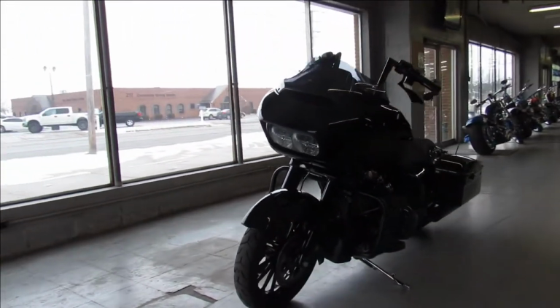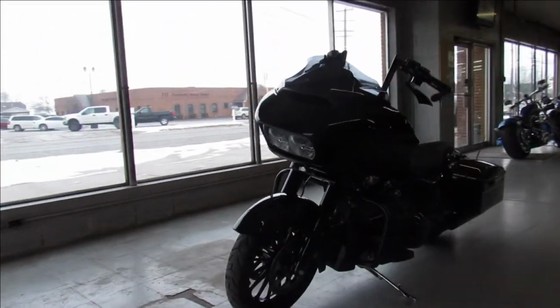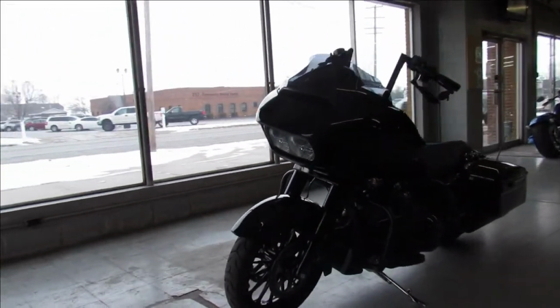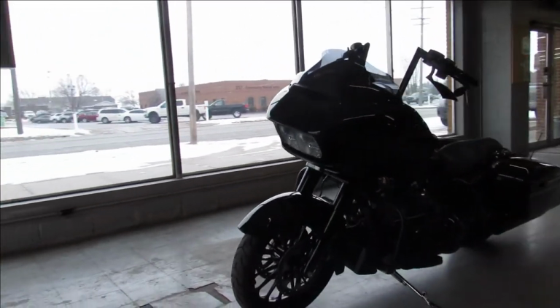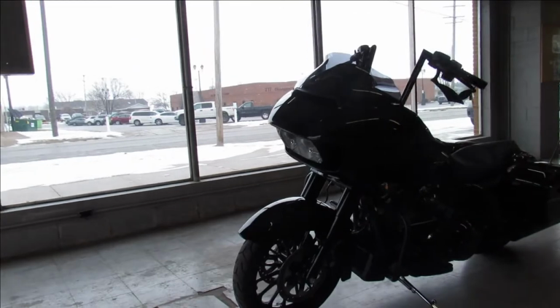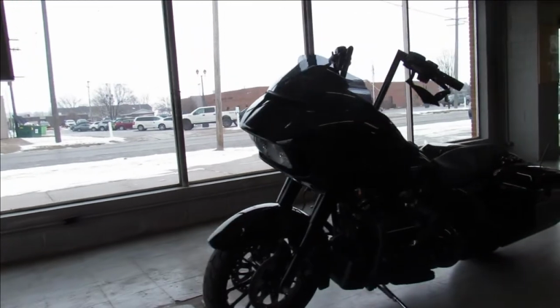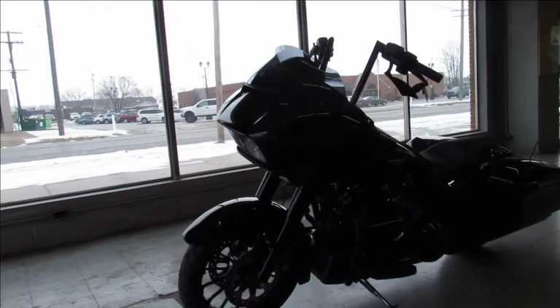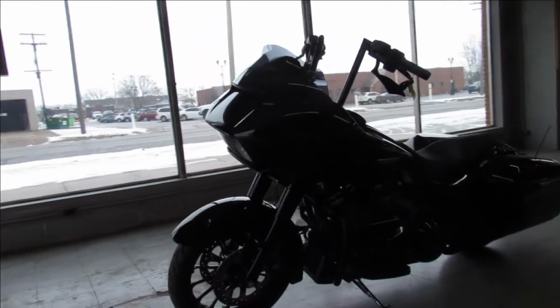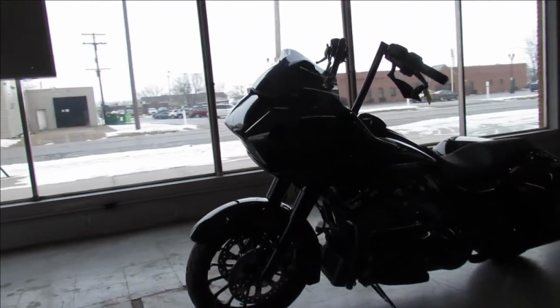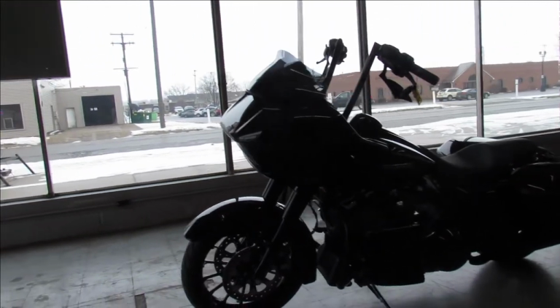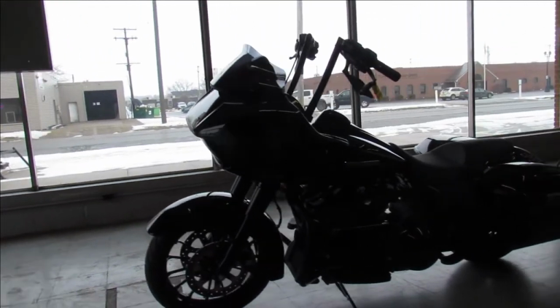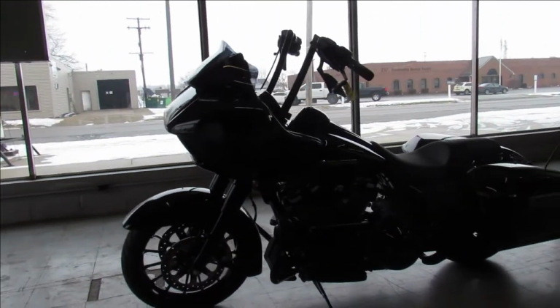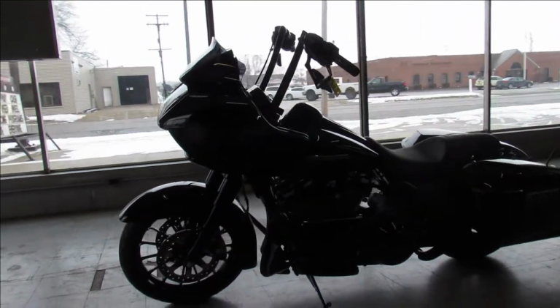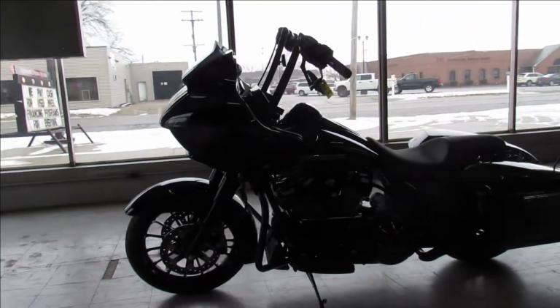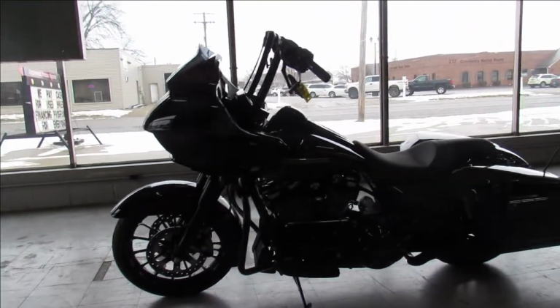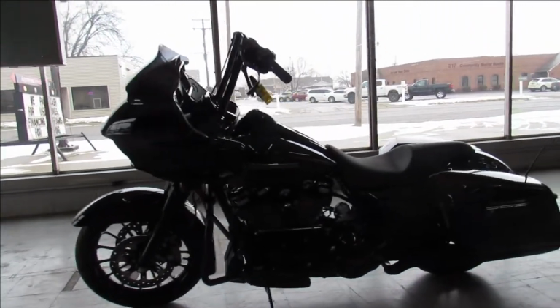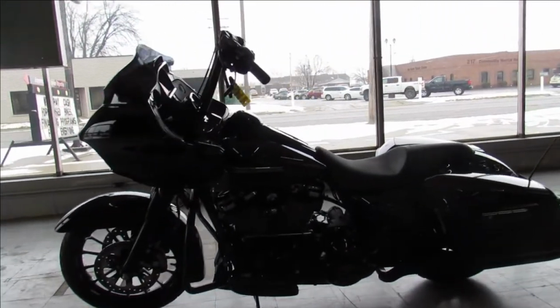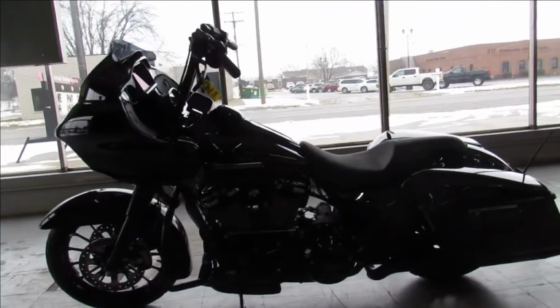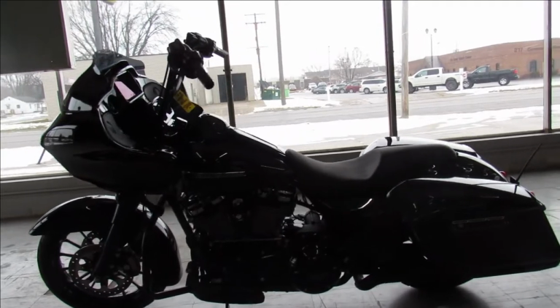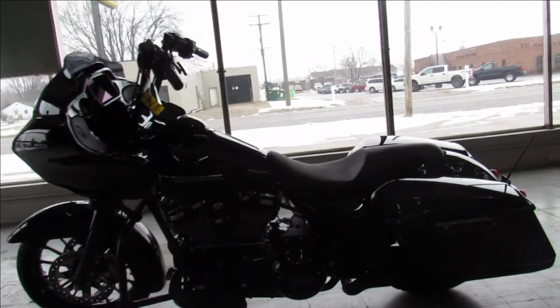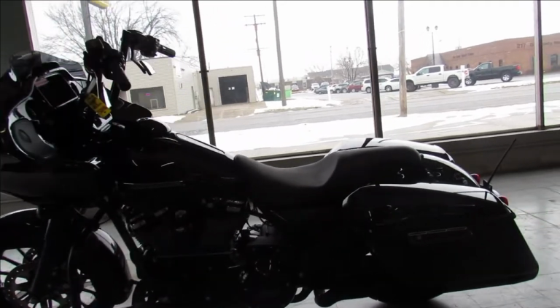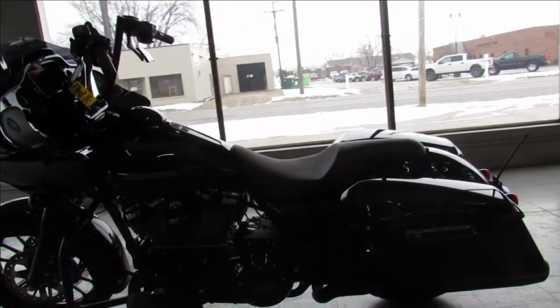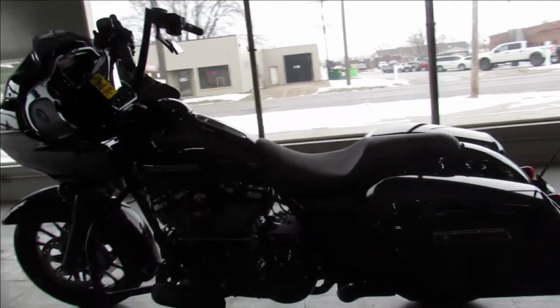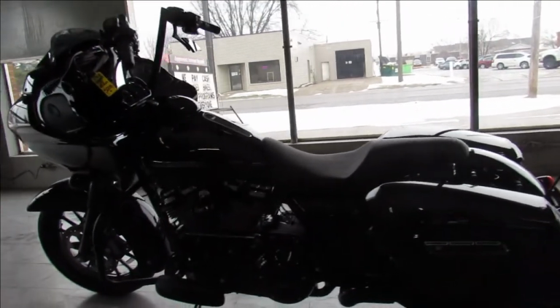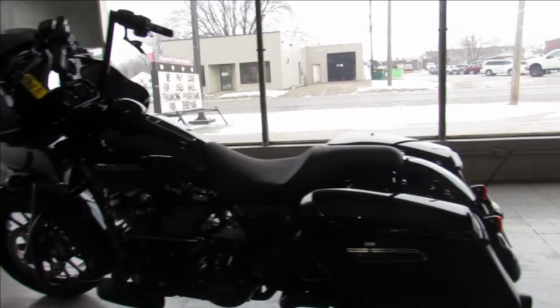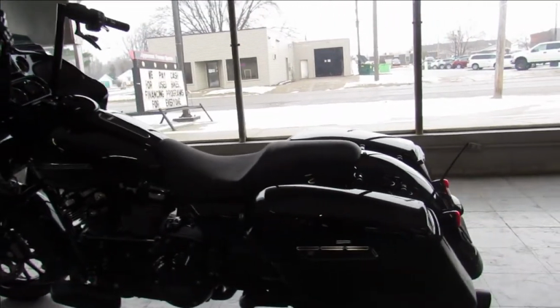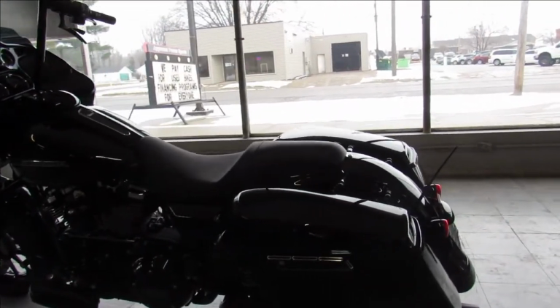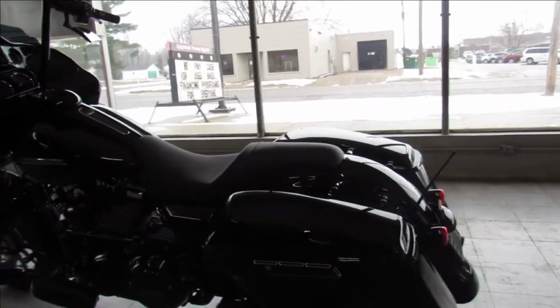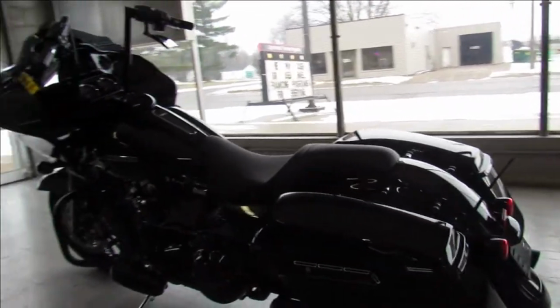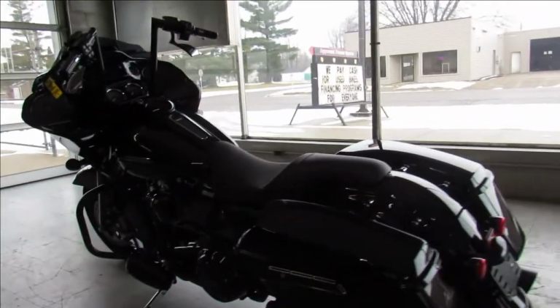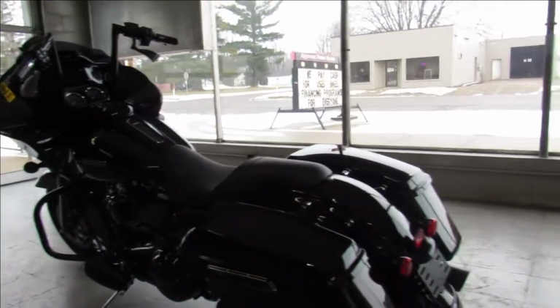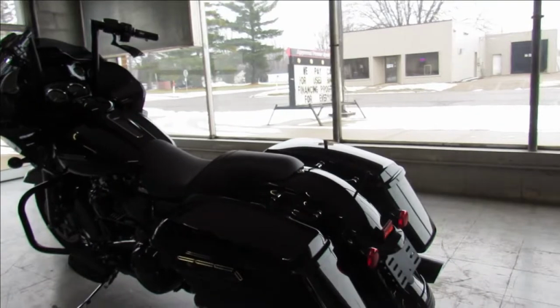Comes with a 114 cubic inch motor, runs strong, blacked out front end, blacked out motor — one sharp Road Glide, you're not going to want to miss it. That's a 2019 Road Glide Special under 5,000 miles.